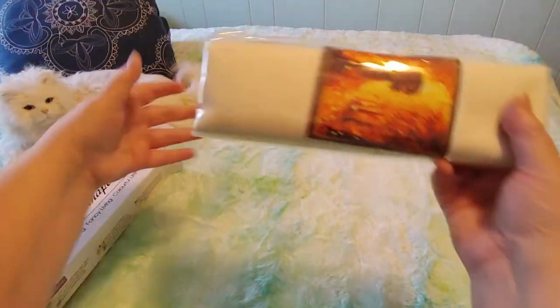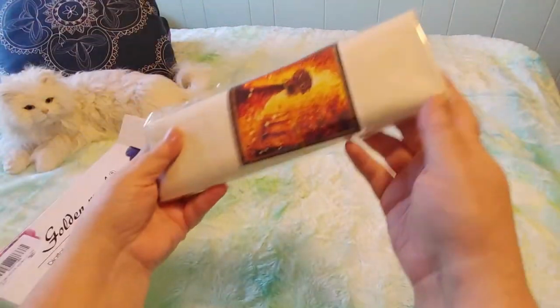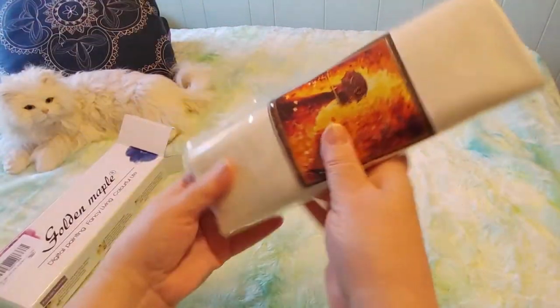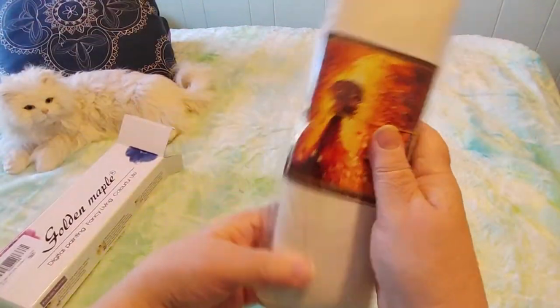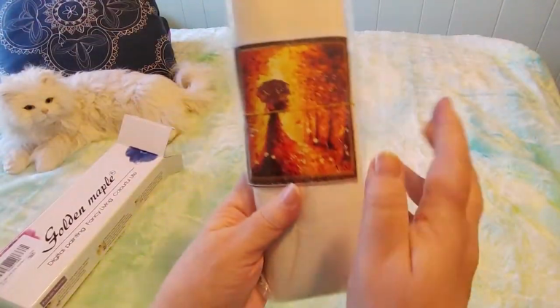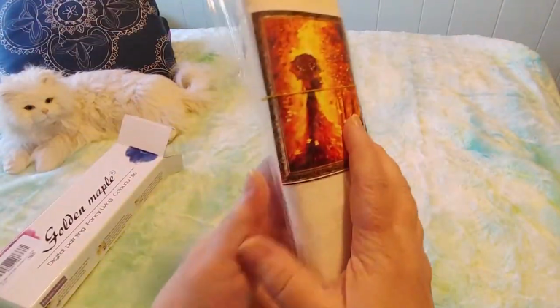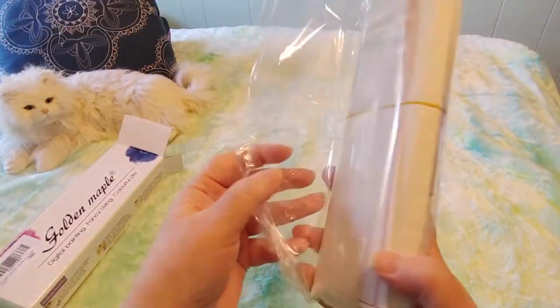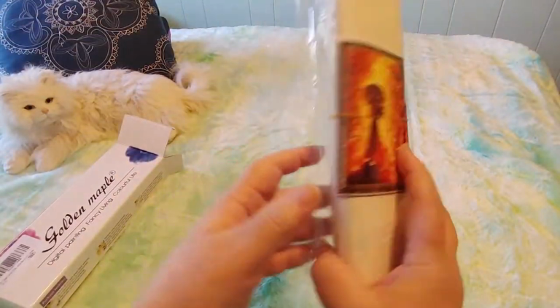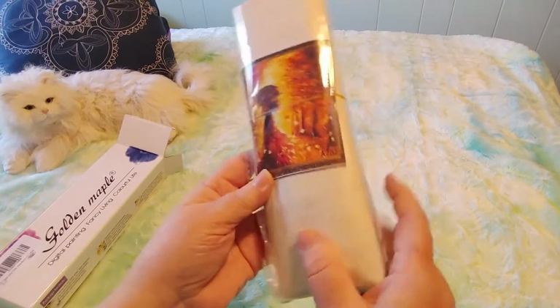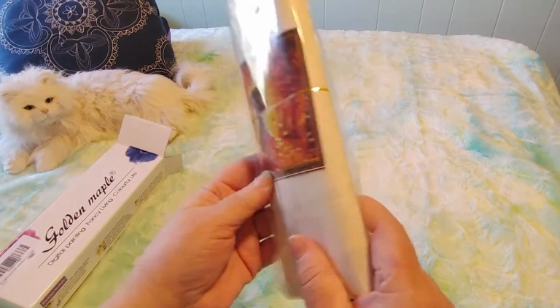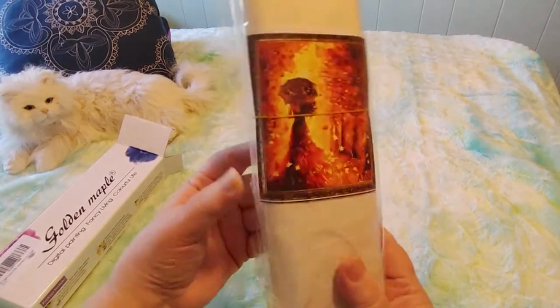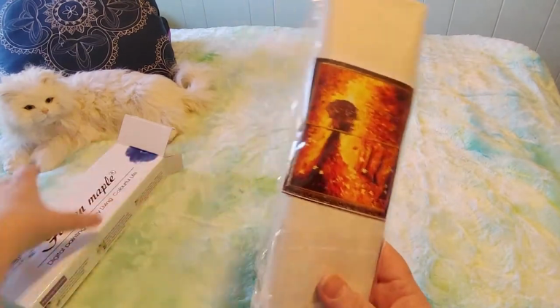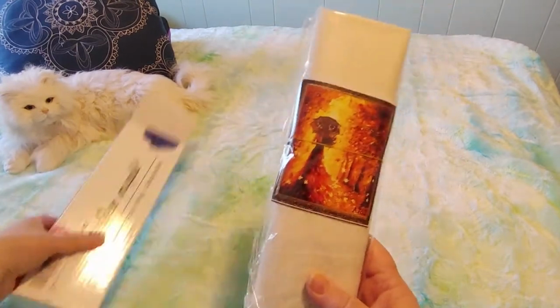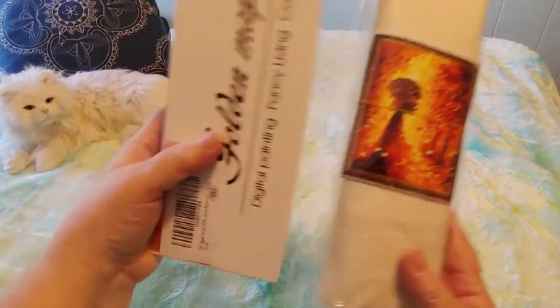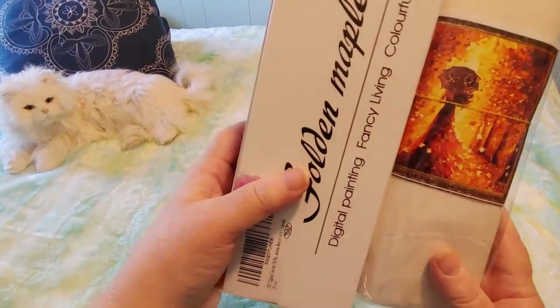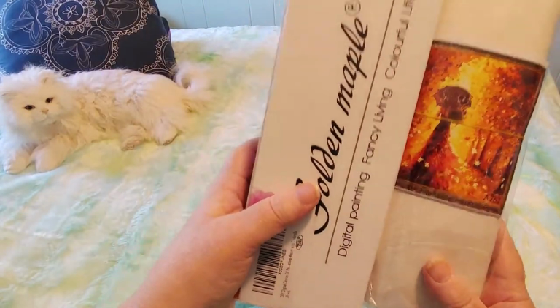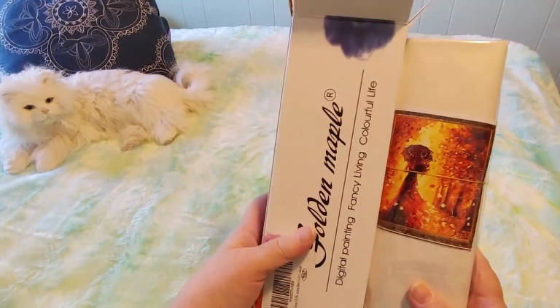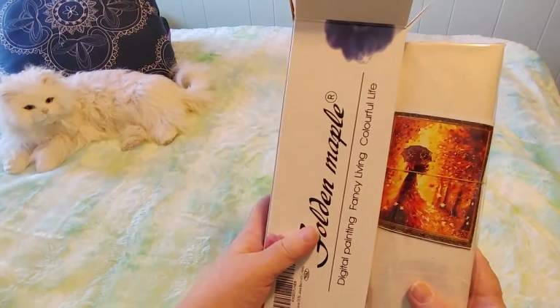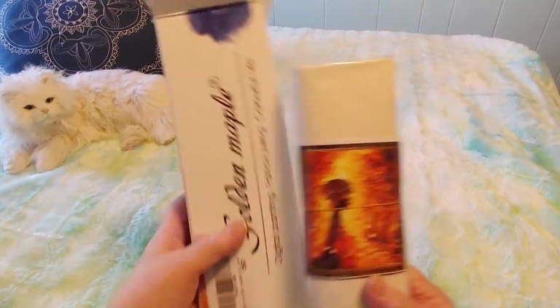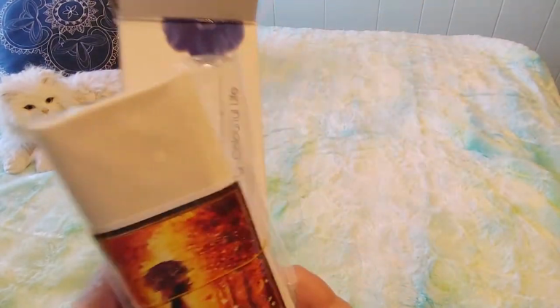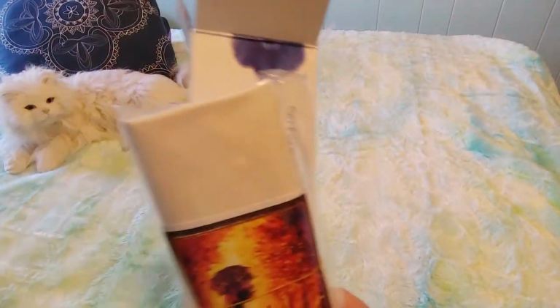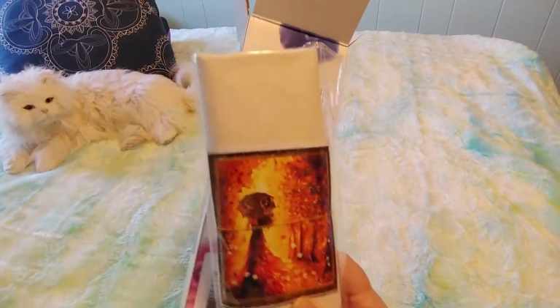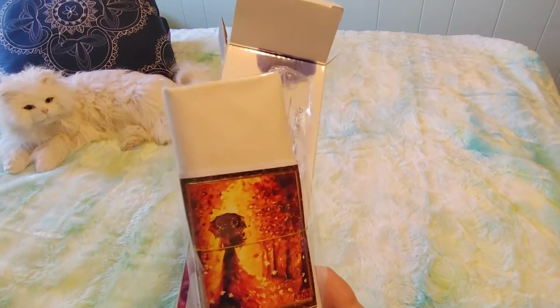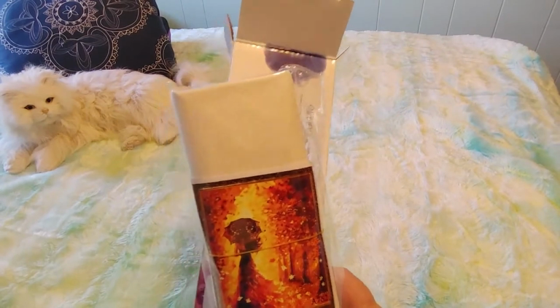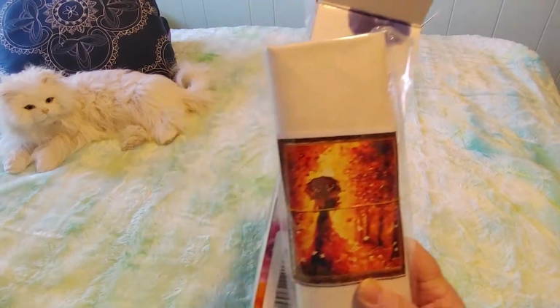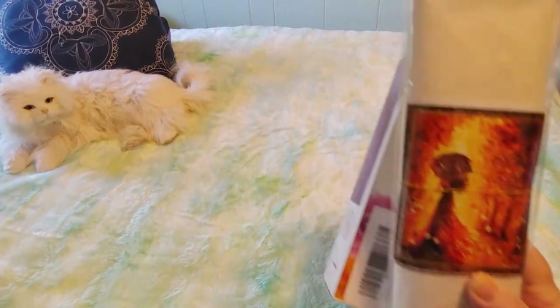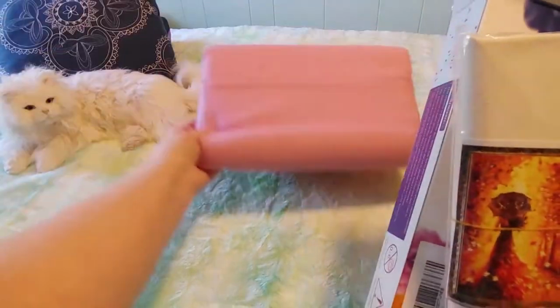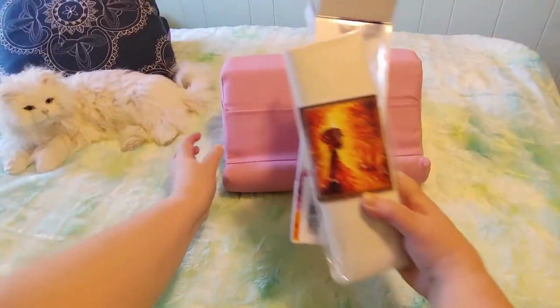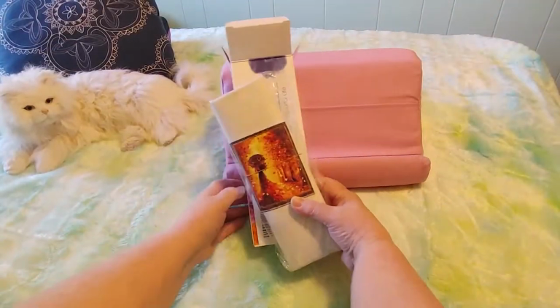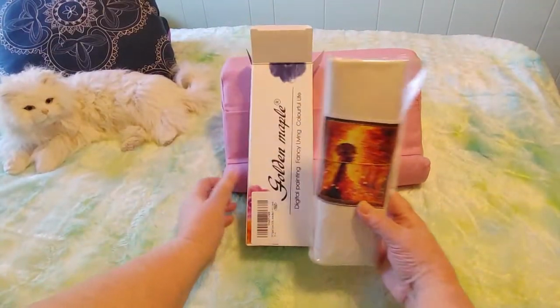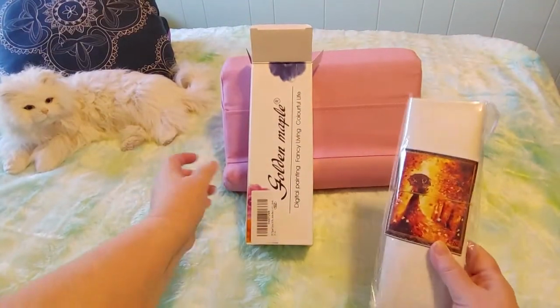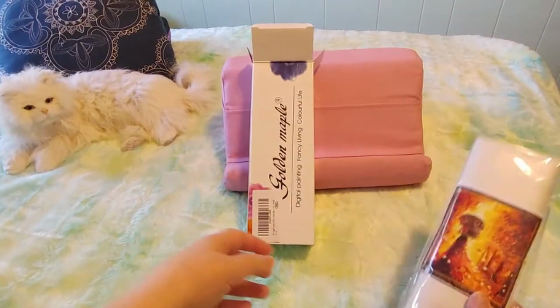It's nice that they come in boxes in a way, but in another way it would be easier if they just sent it like this. For the branding though, the box looks really, really good.